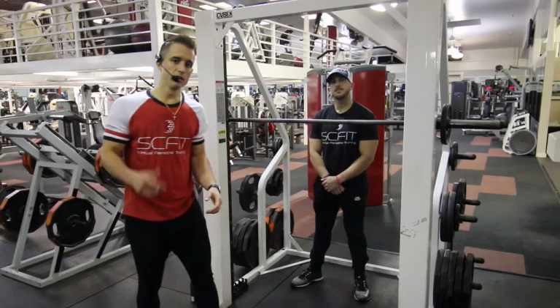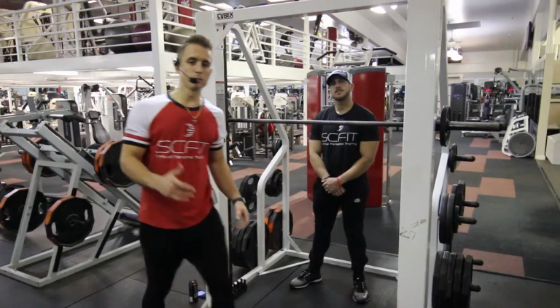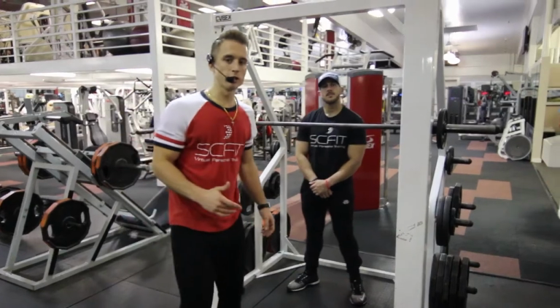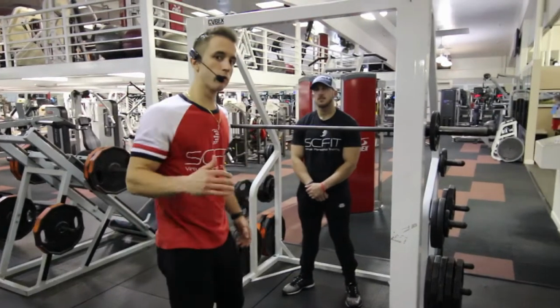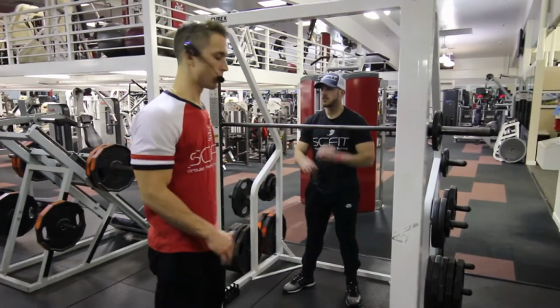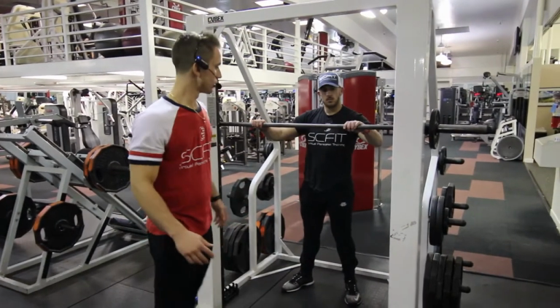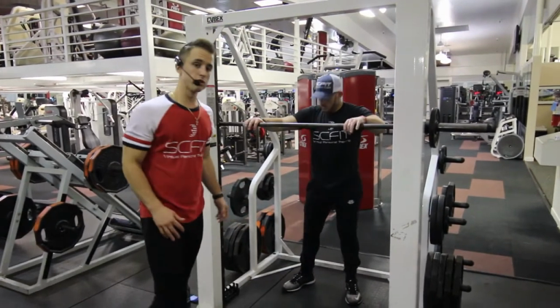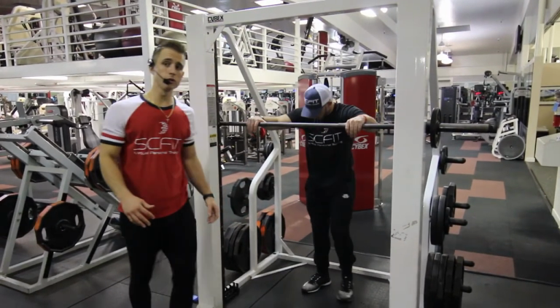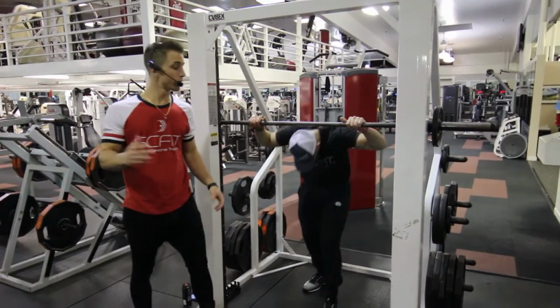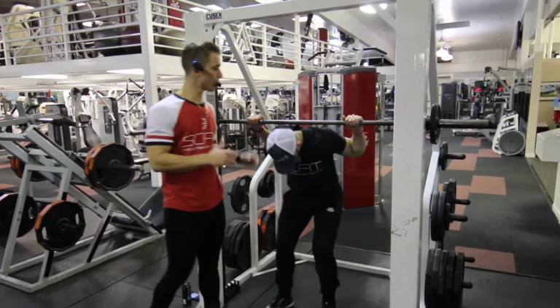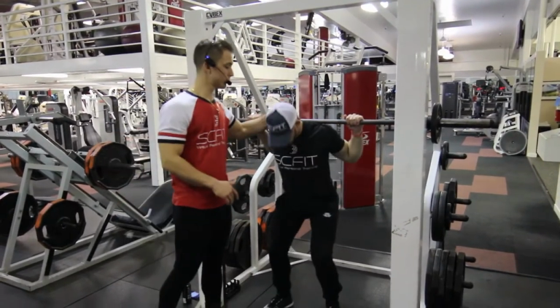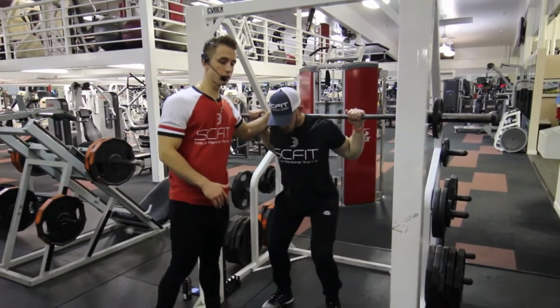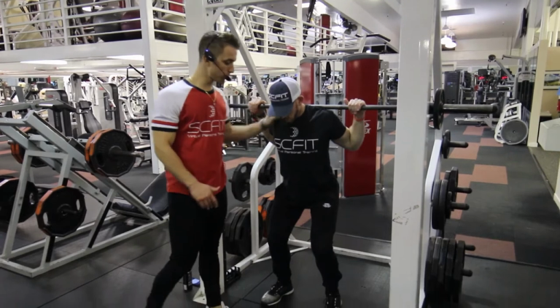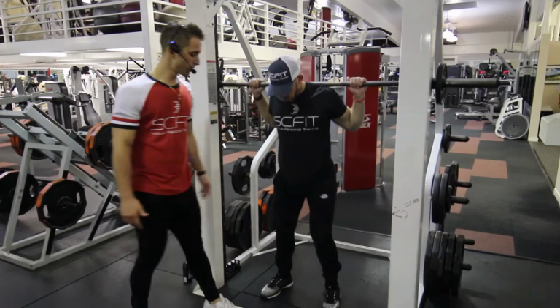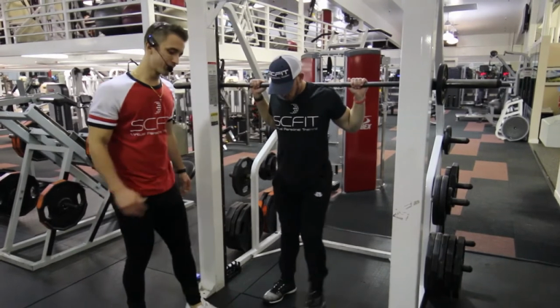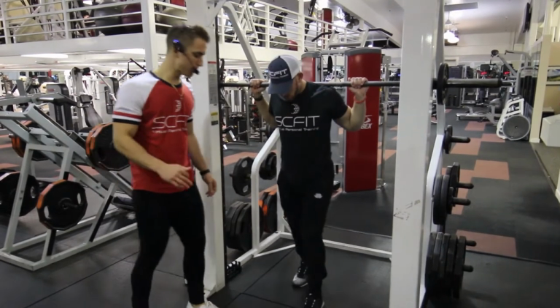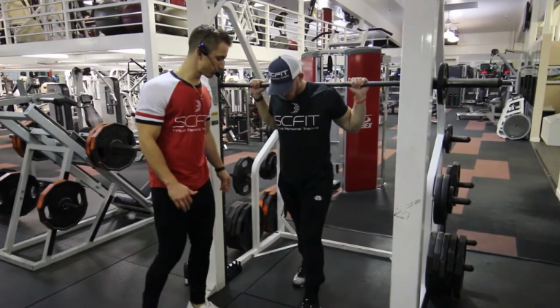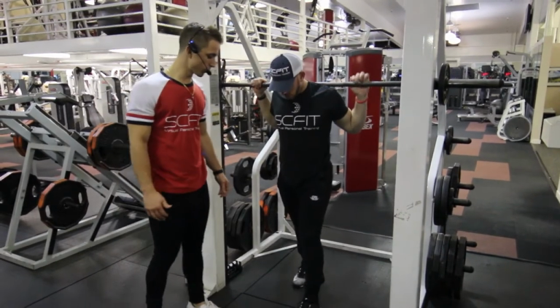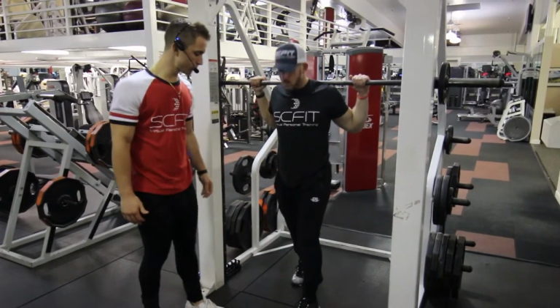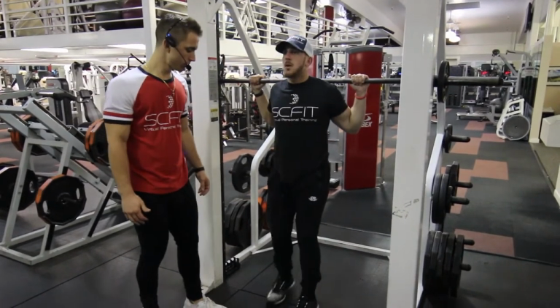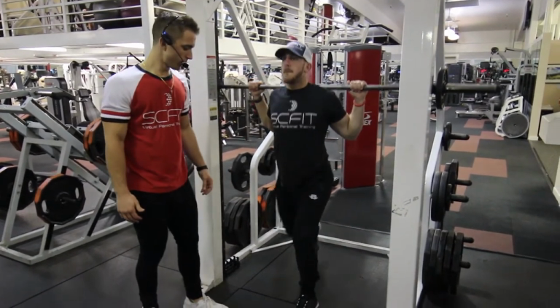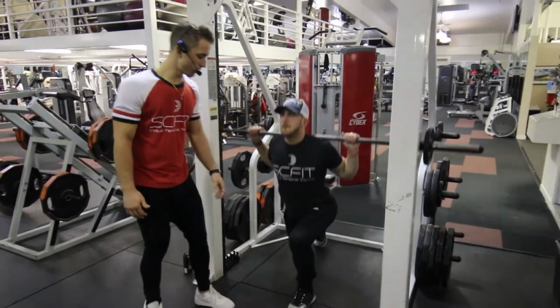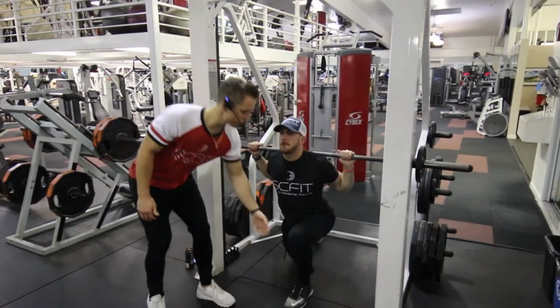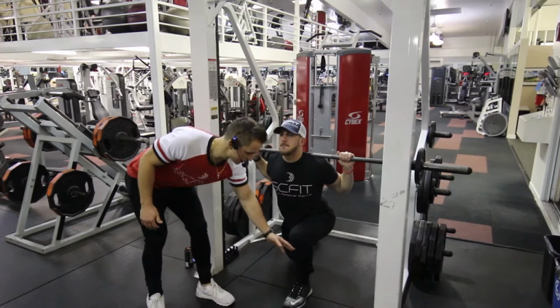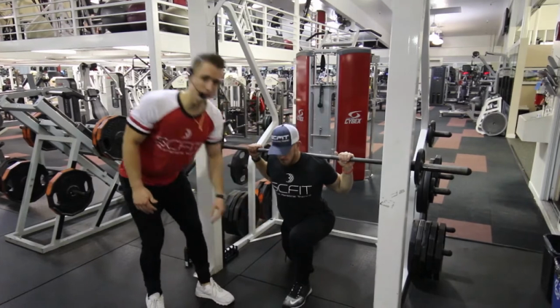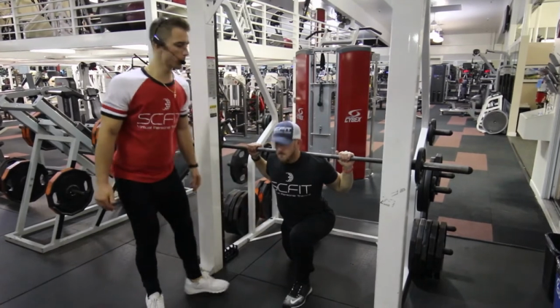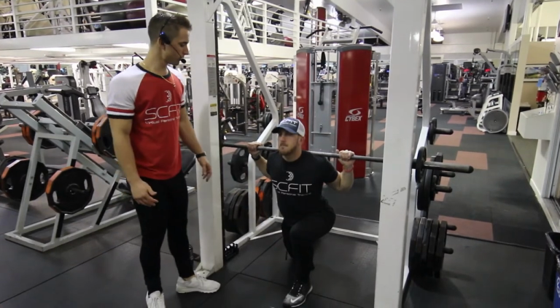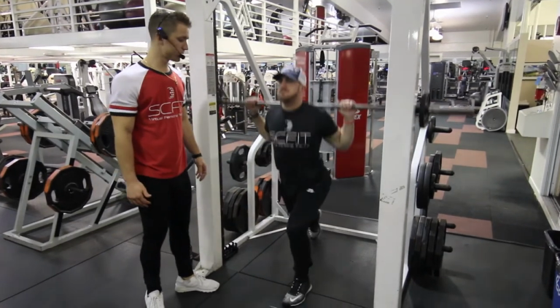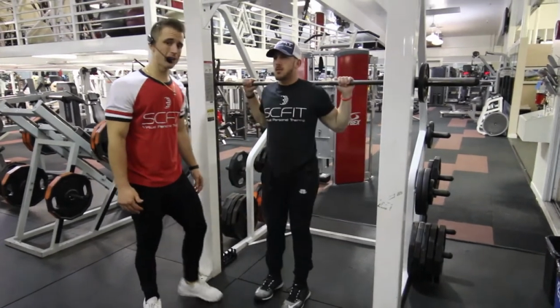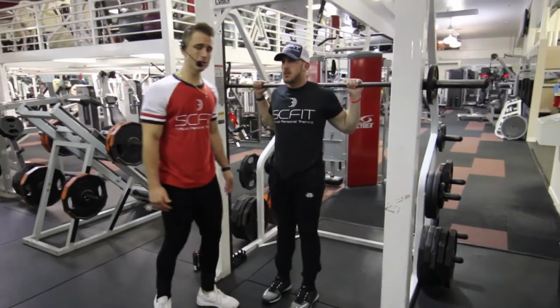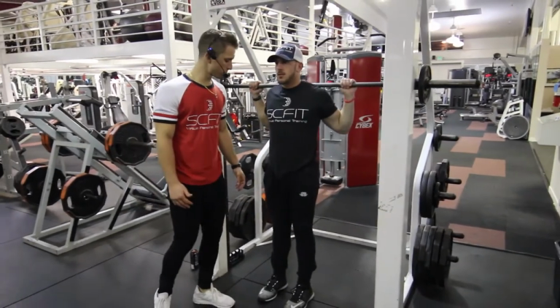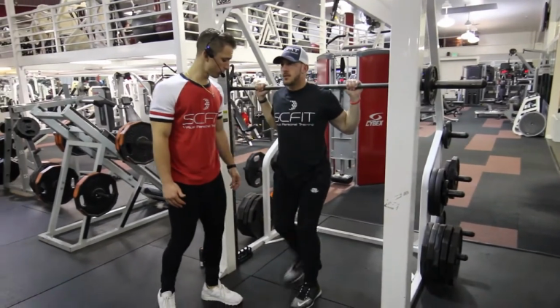This is a Smith Machine reverse lunge. First thing you want to do is come underneath that barbell so it's rested on his traps. He's going to step back into a reverse lunge. His front leg is going to be at a 90 degree bend, and his back leg is almost touching the floor.